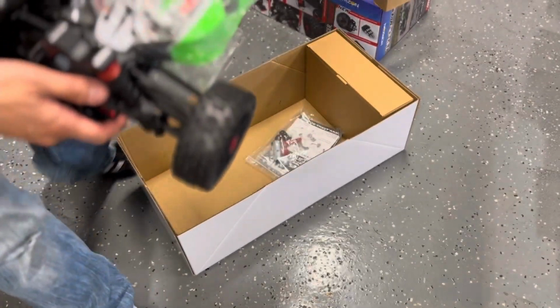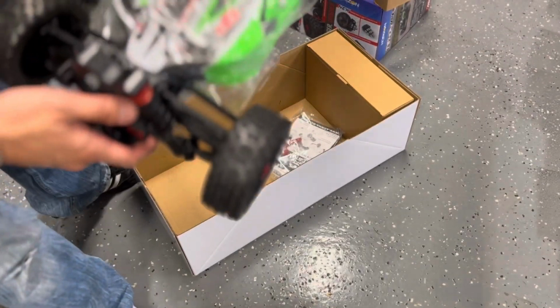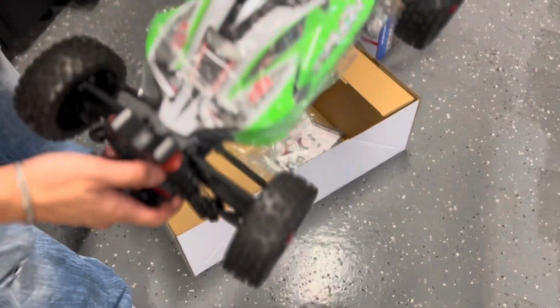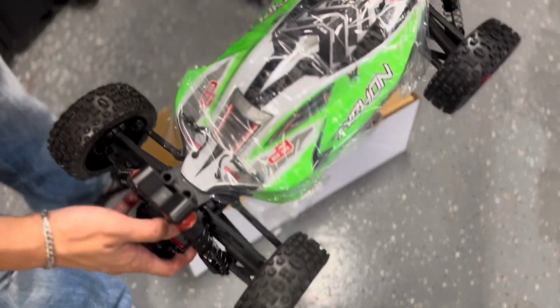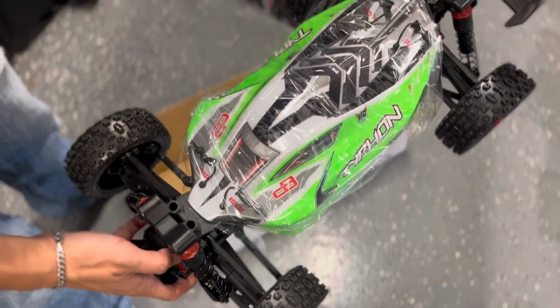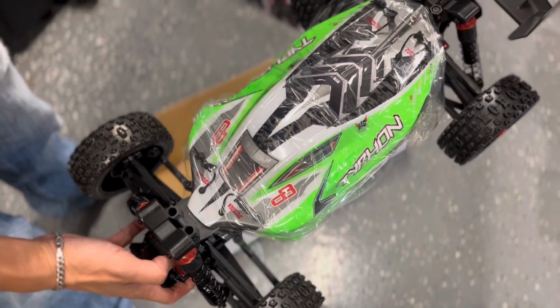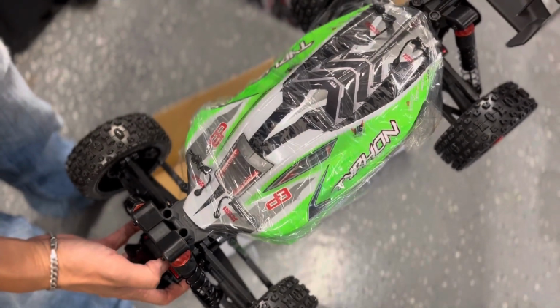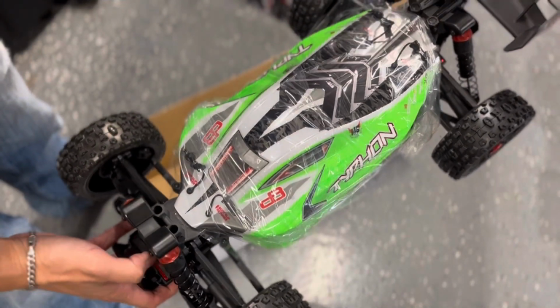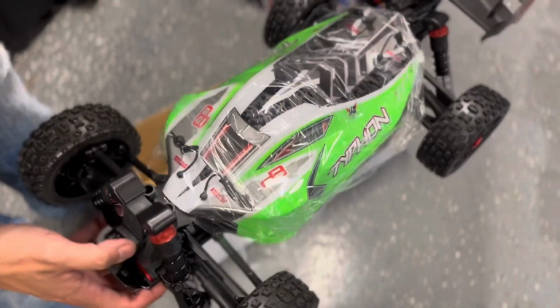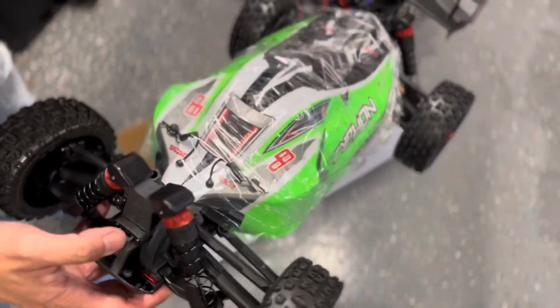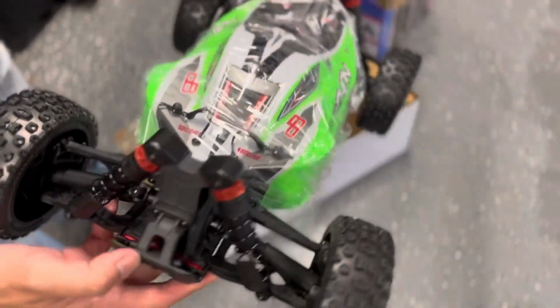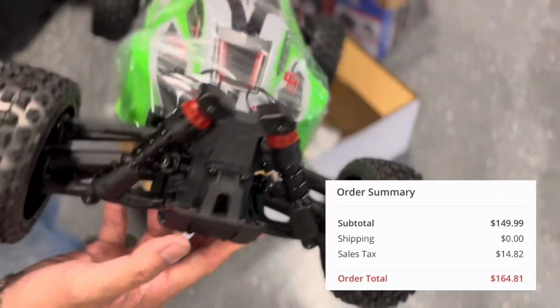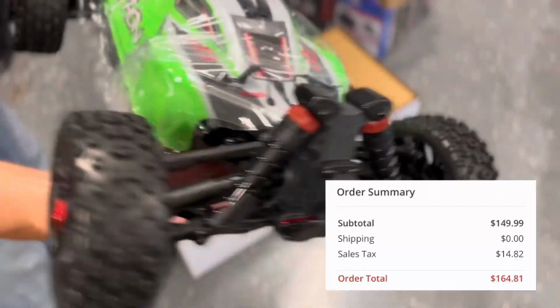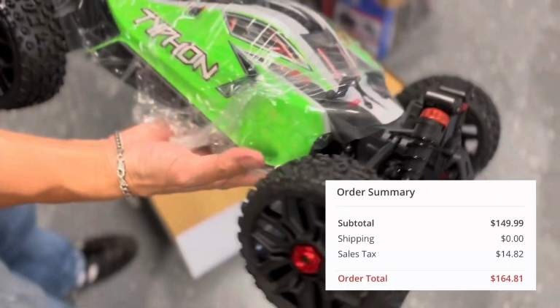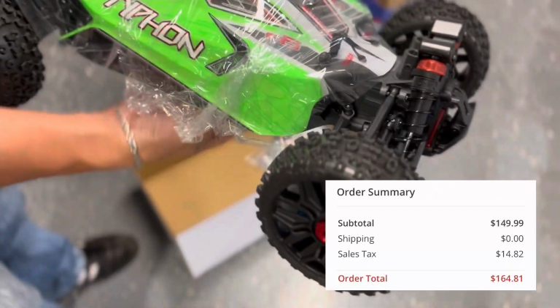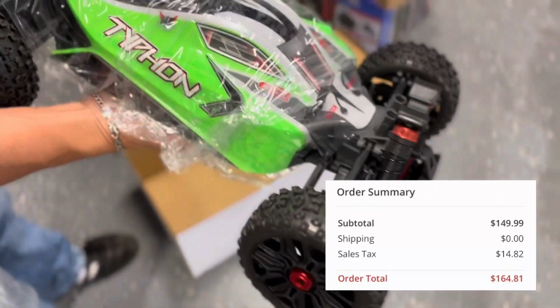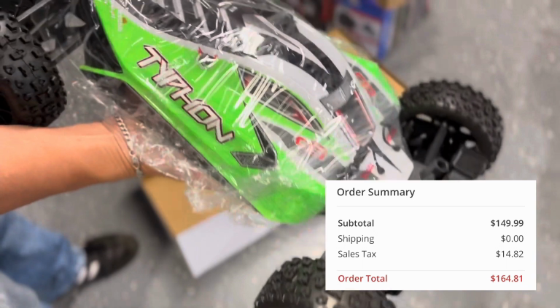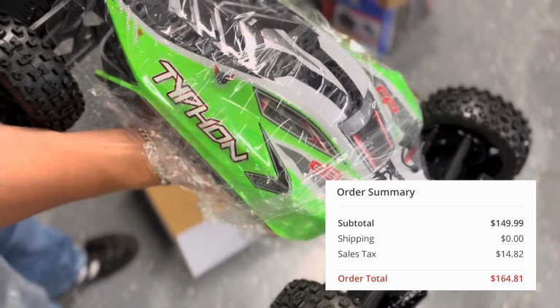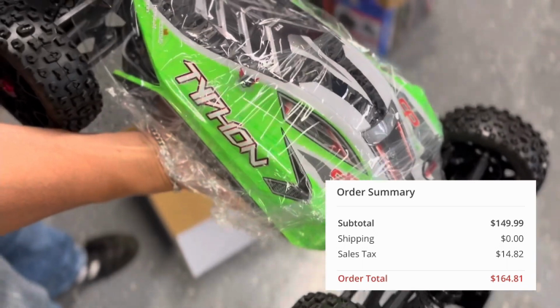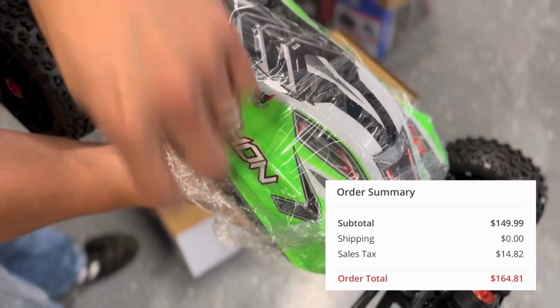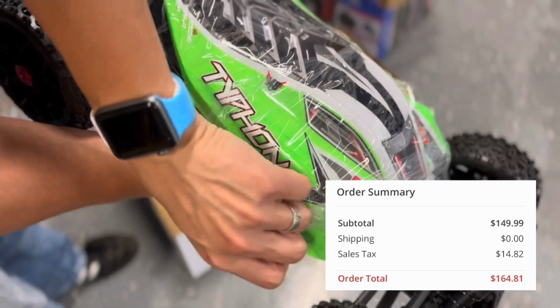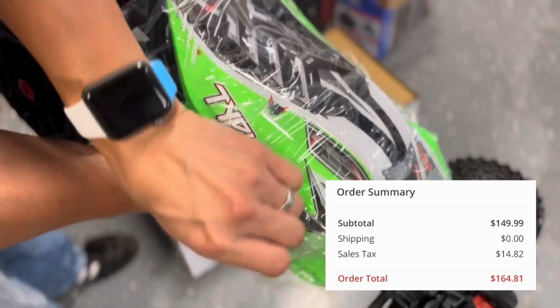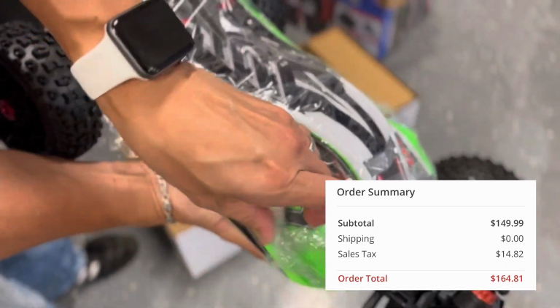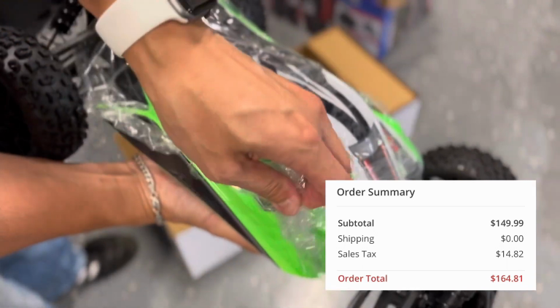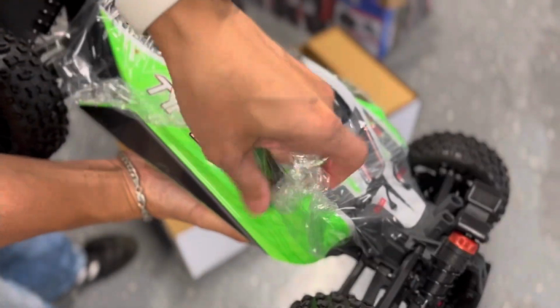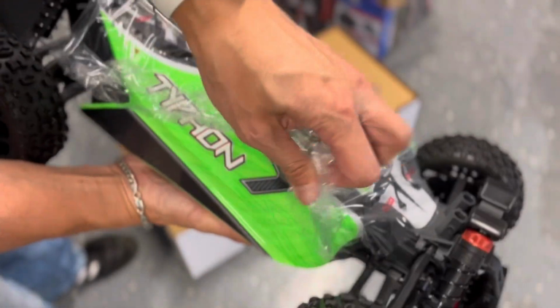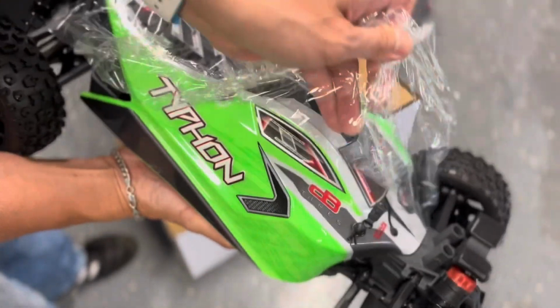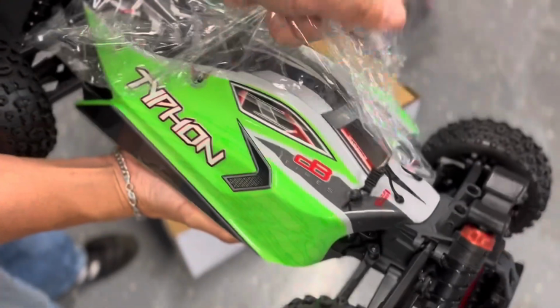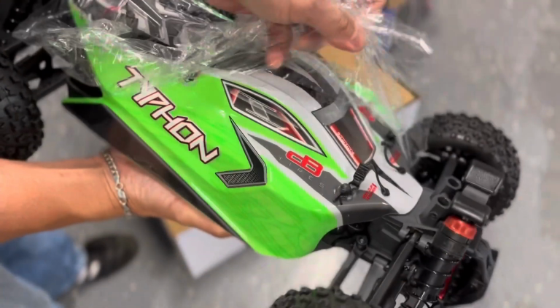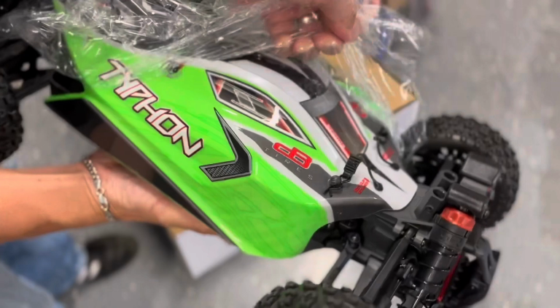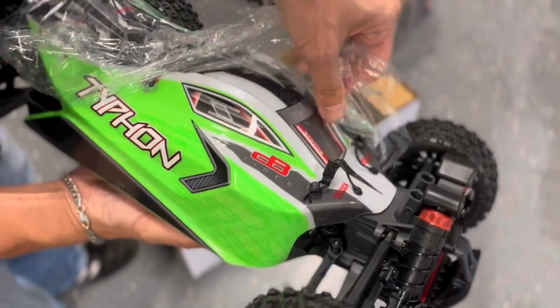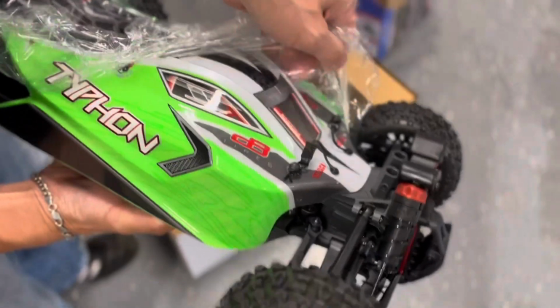So I figured I'd take advantage of this deal that I found on Tower Hobbies for this Arma Mega. I picked it up for $165 shipped — that was after tax, free shipping, and it came to my door in literally two days.